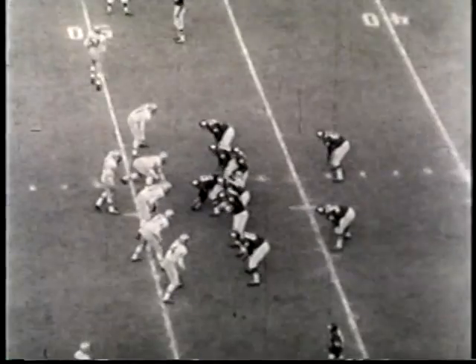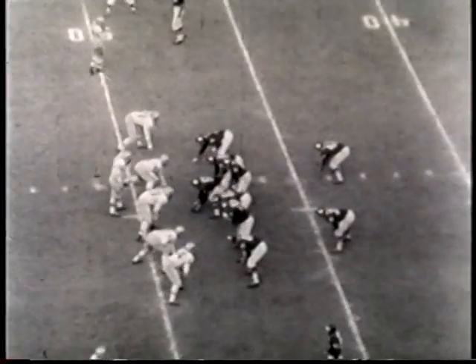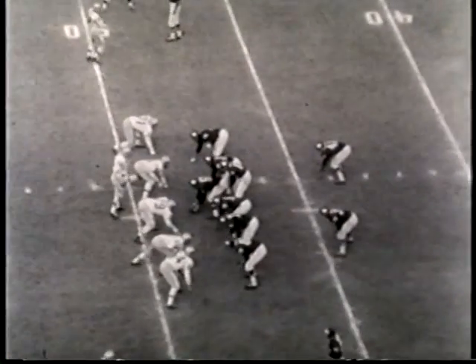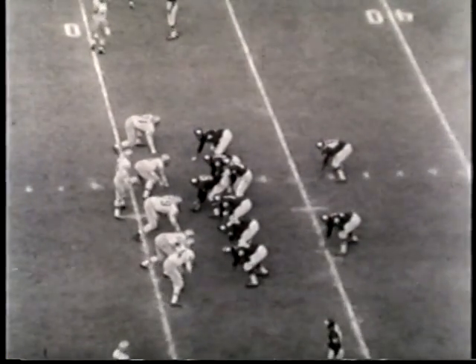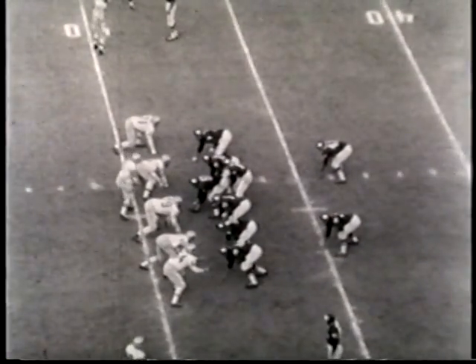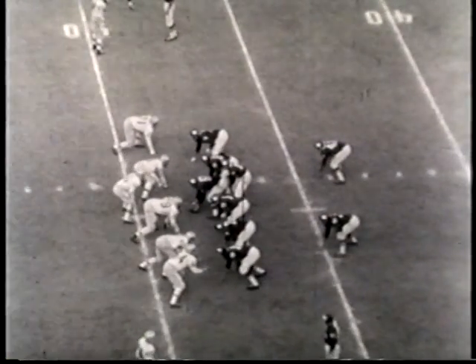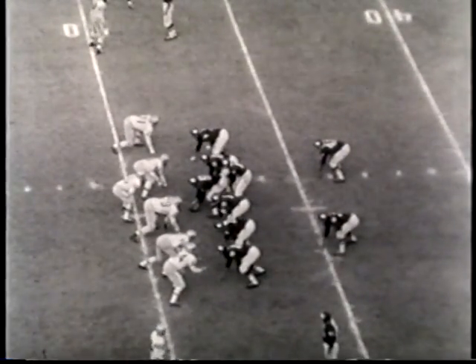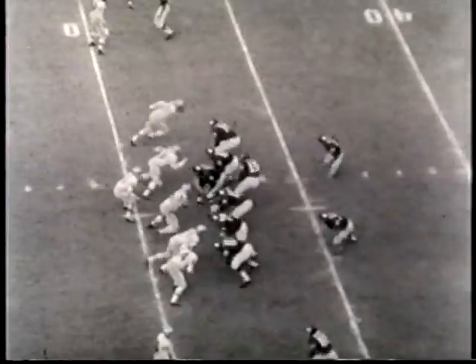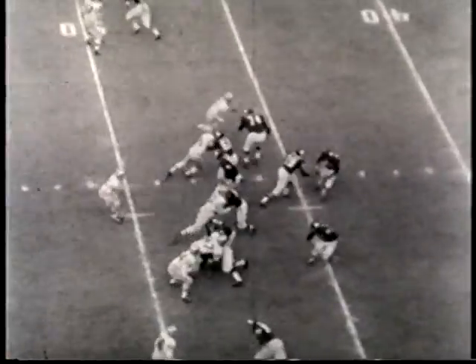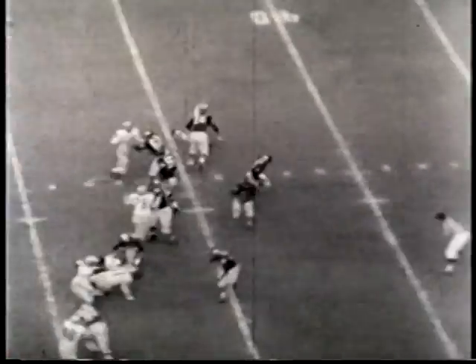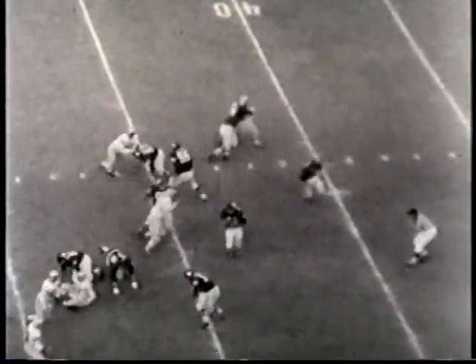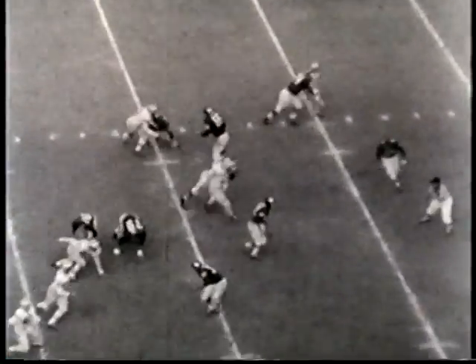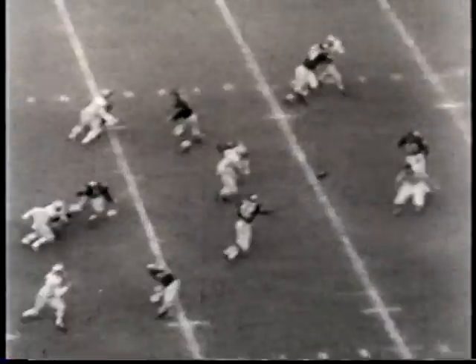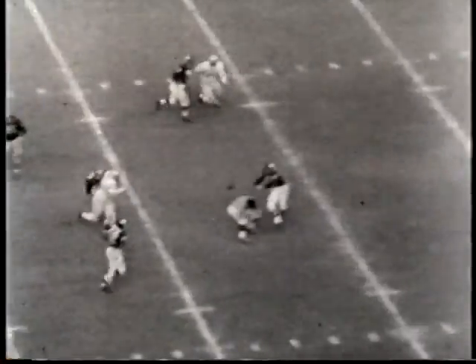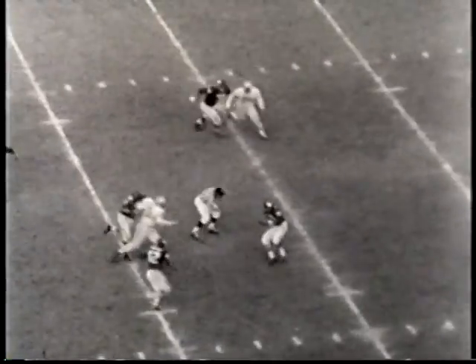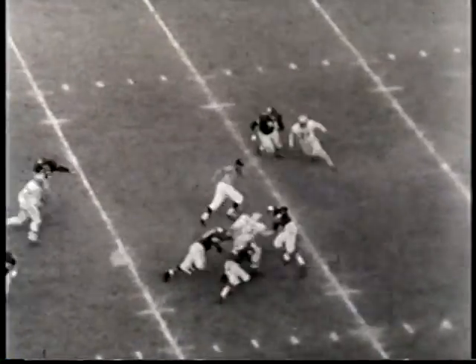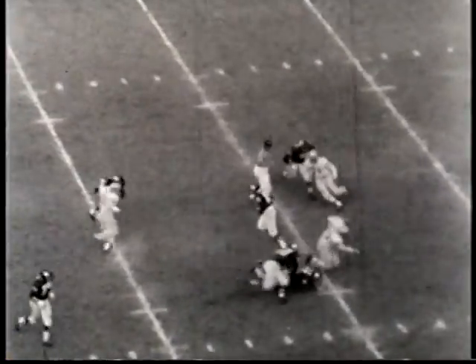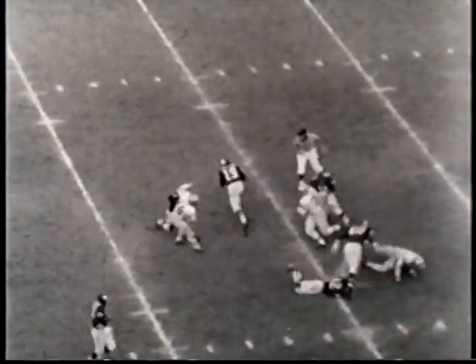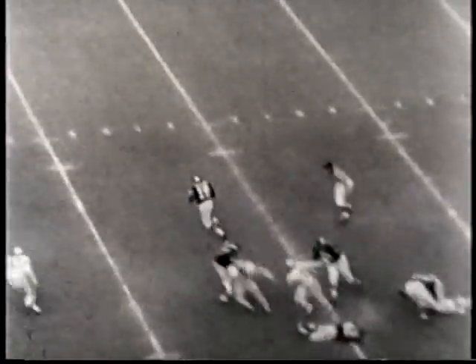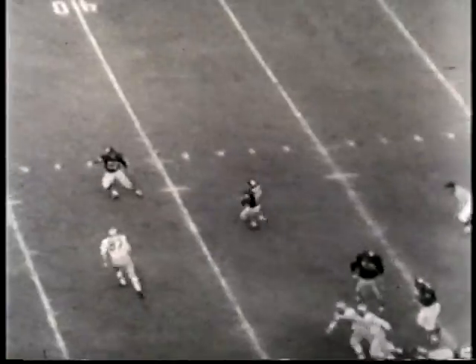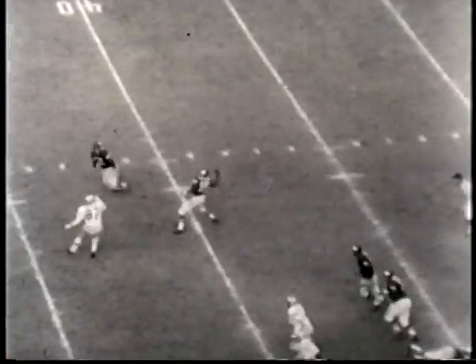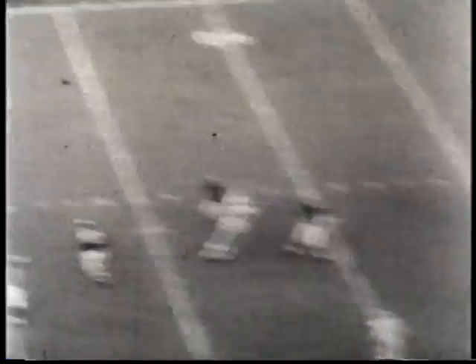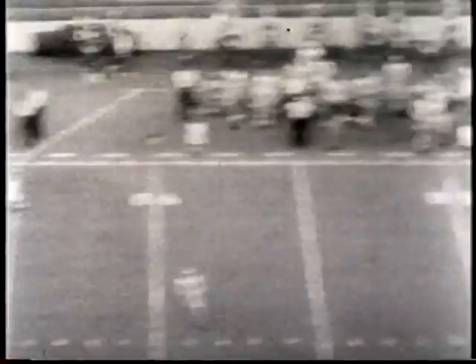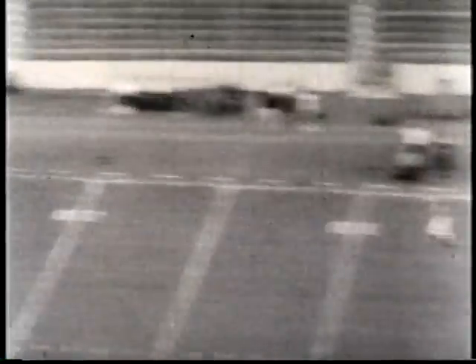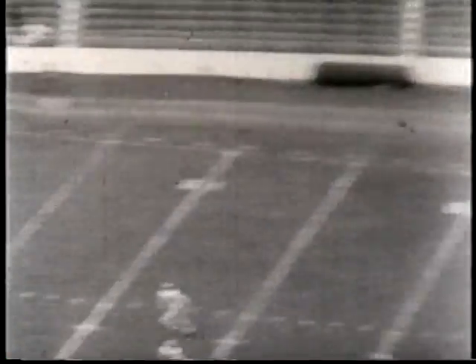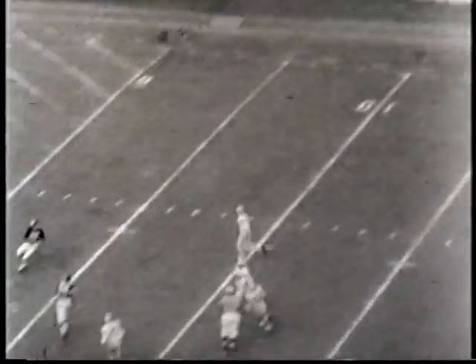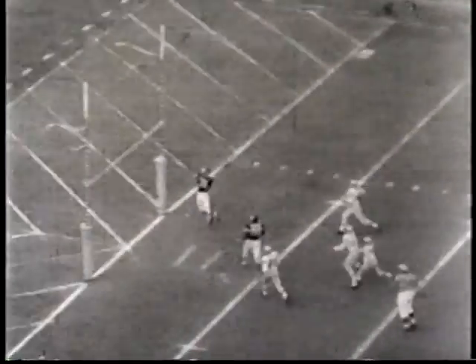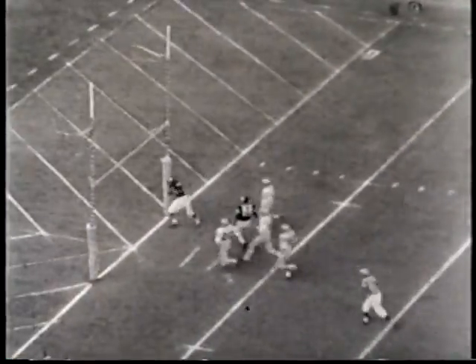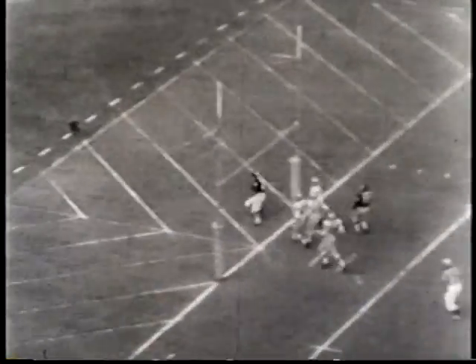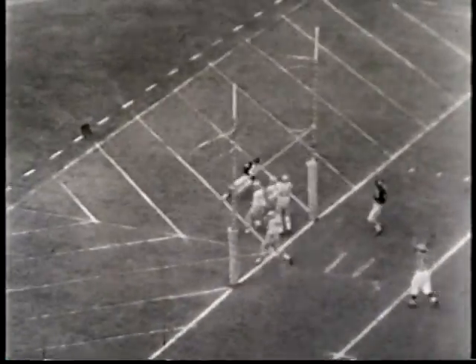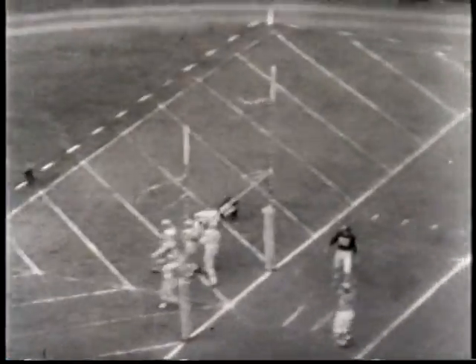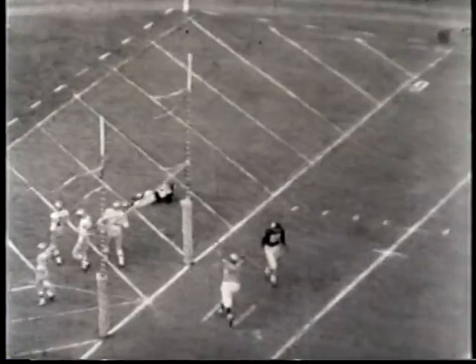You have to see it to believe this first Dallas touchdown. Davidson to Johnny Robinson, back to Davidson. And Cotton, after running around, fires 52 yards to Frank Jackson for the score.